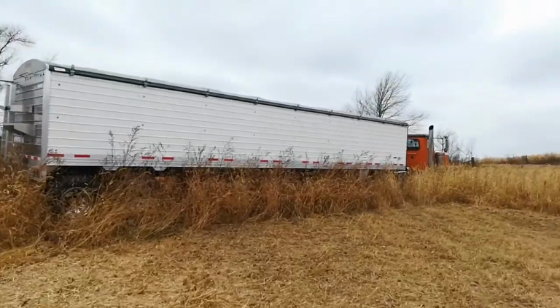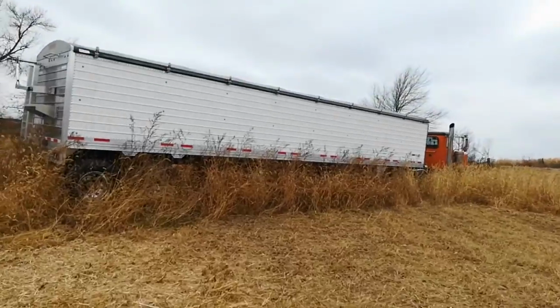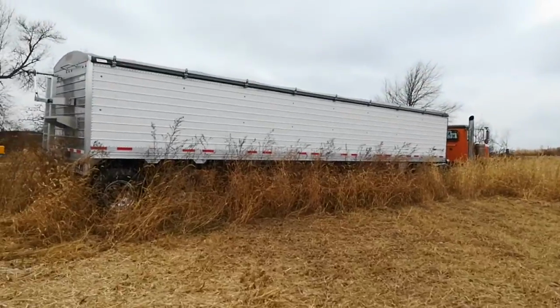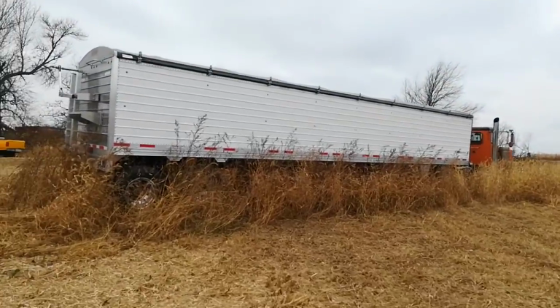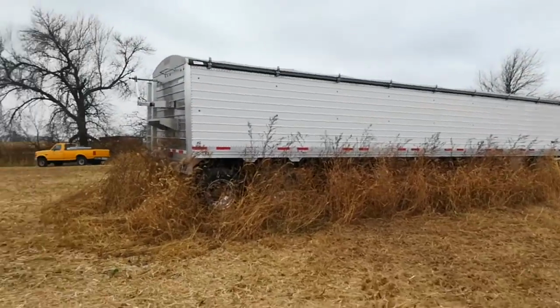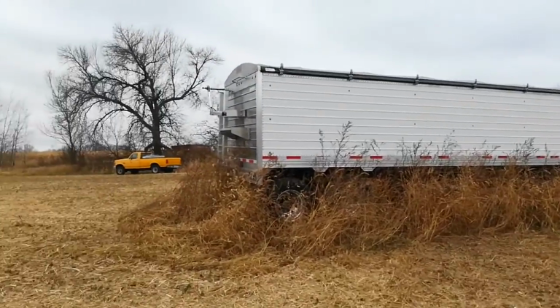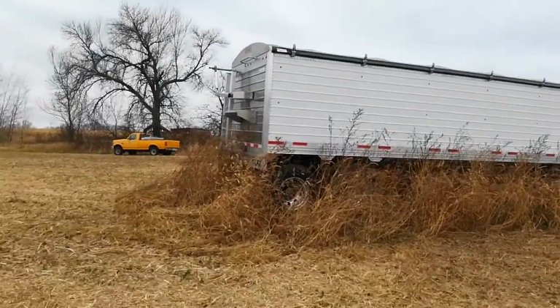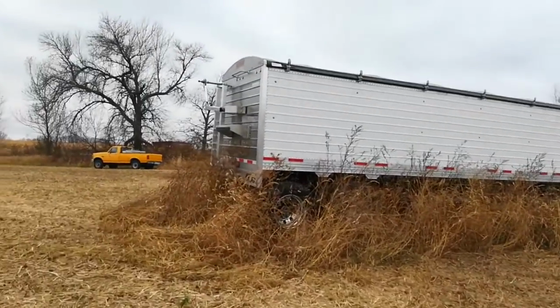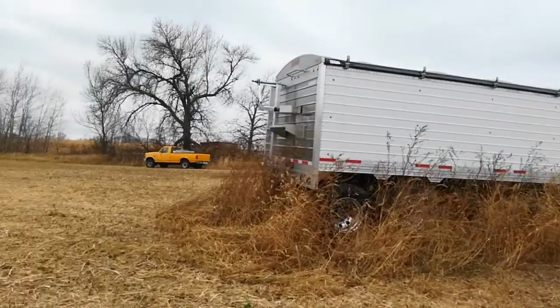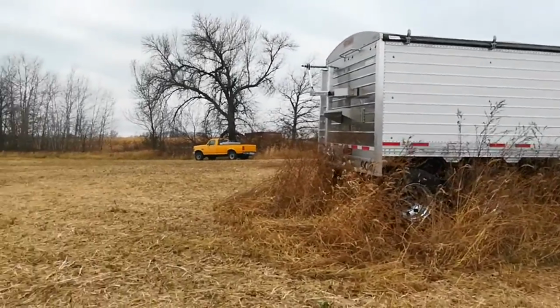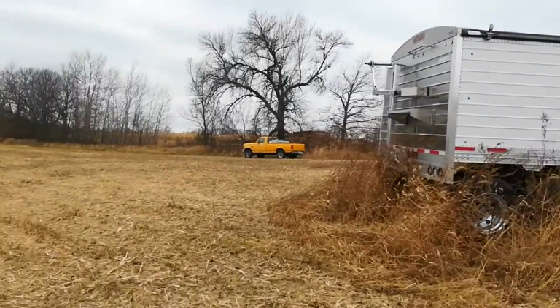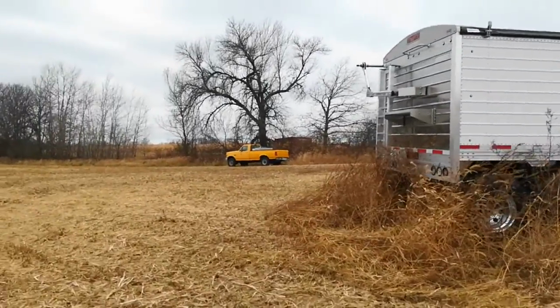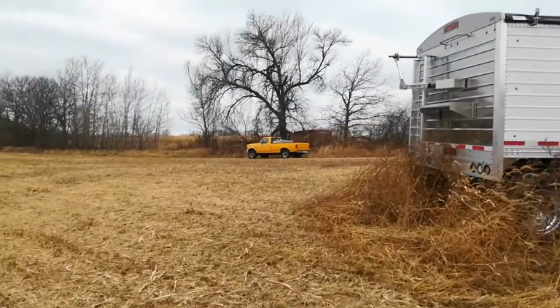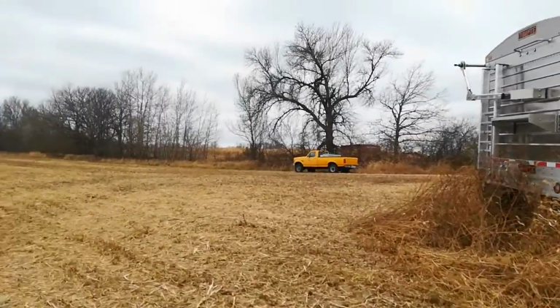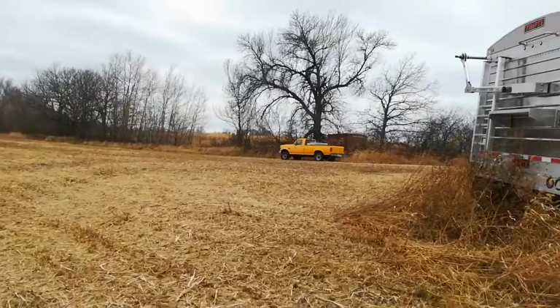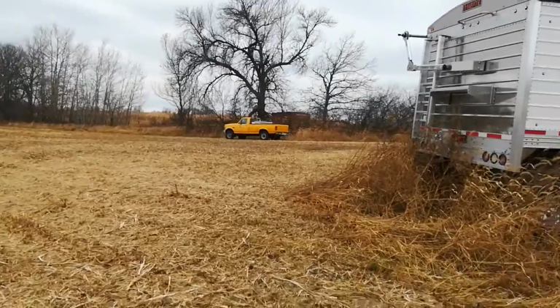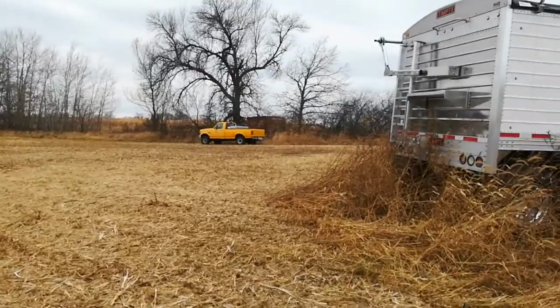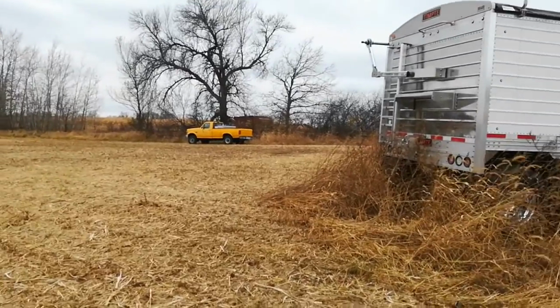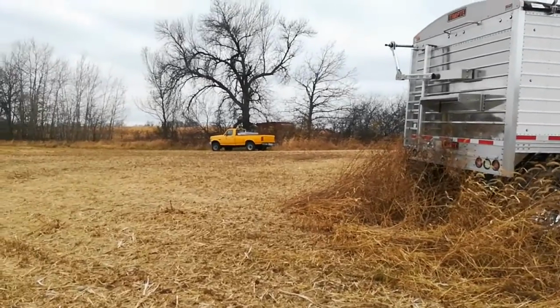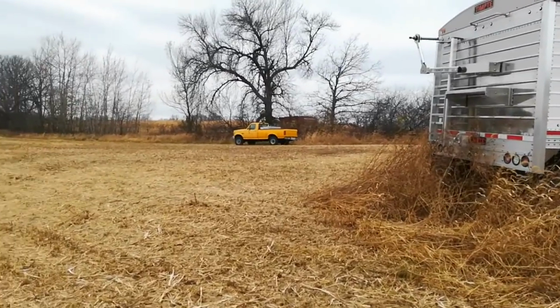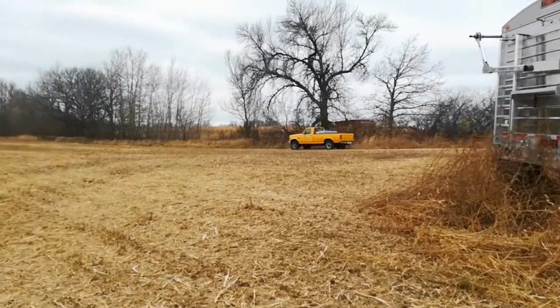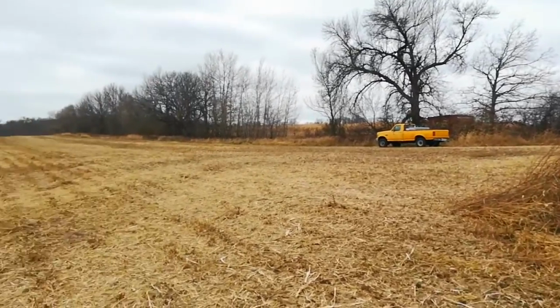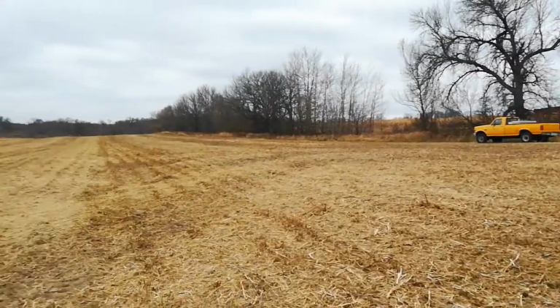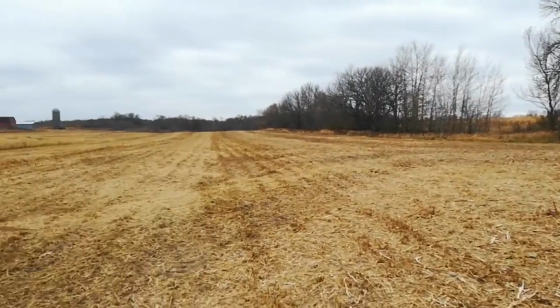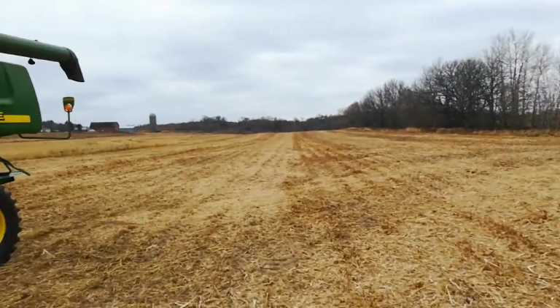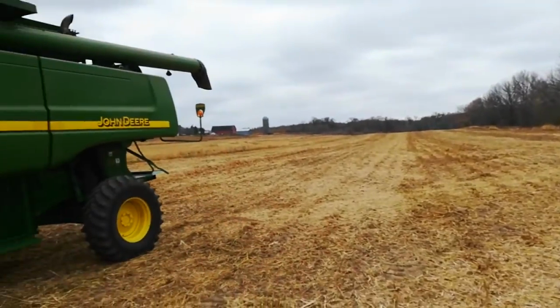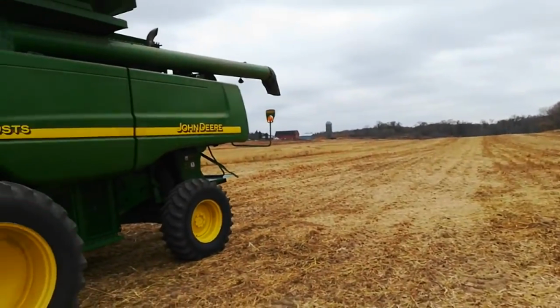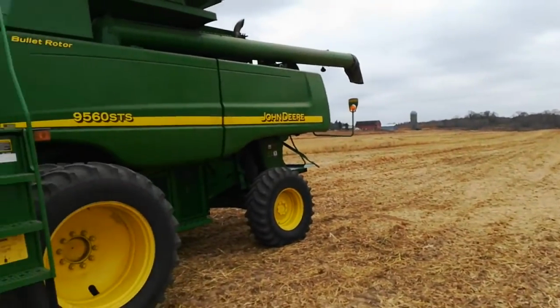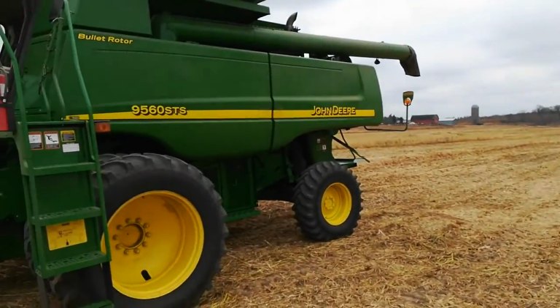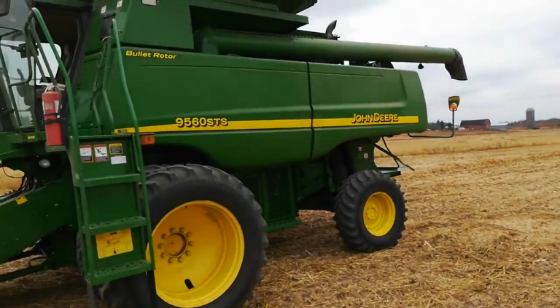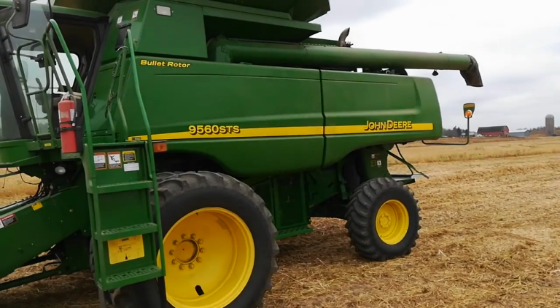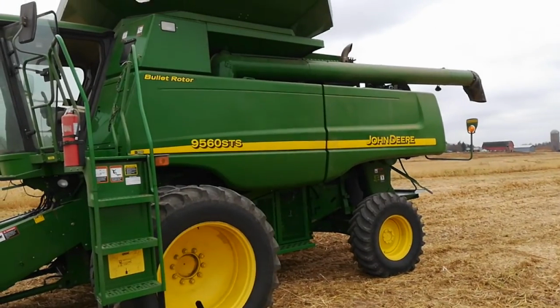That truck's about half full right now. I think I can fill it the rest of the way up. I've got less to combine here. Pretty windy — I don't know if you can hear me or not.